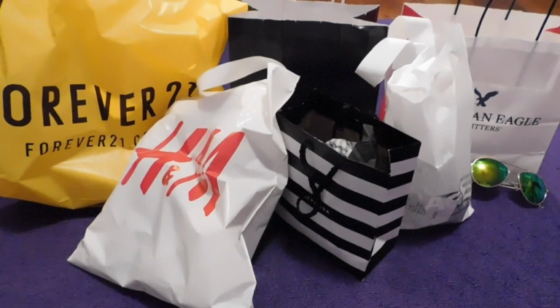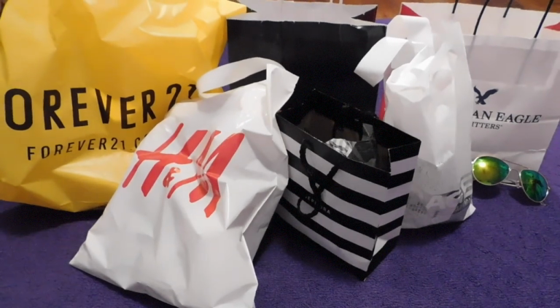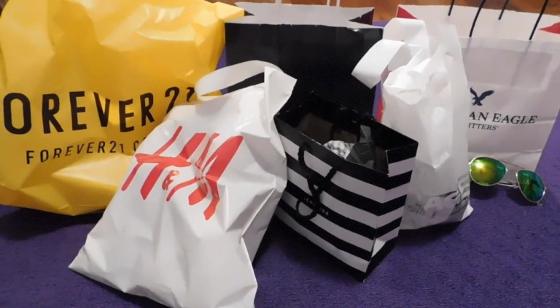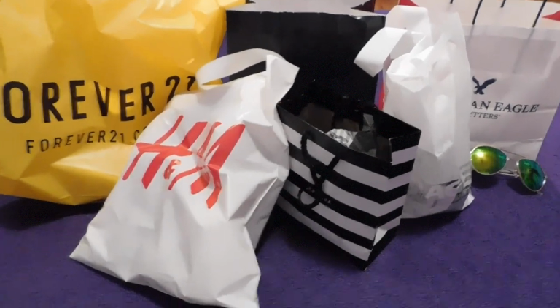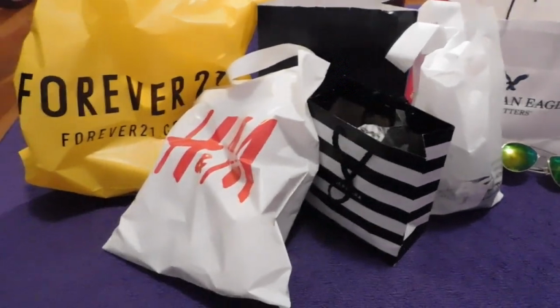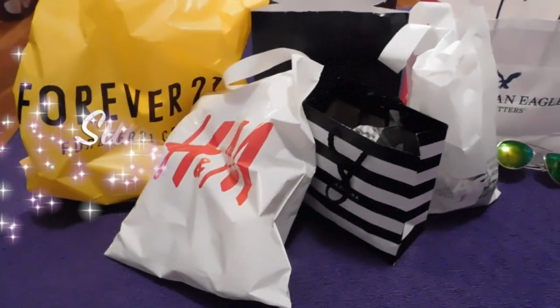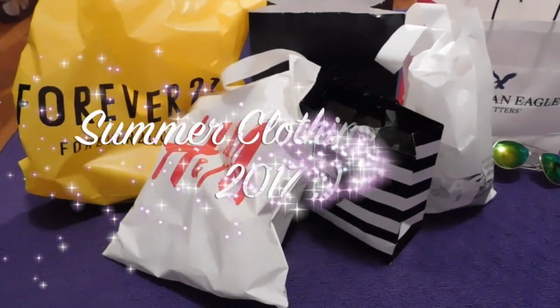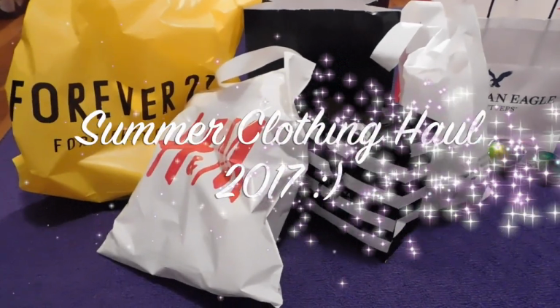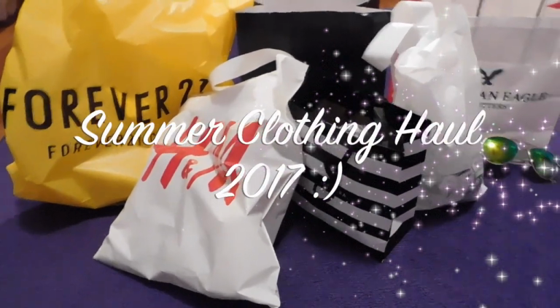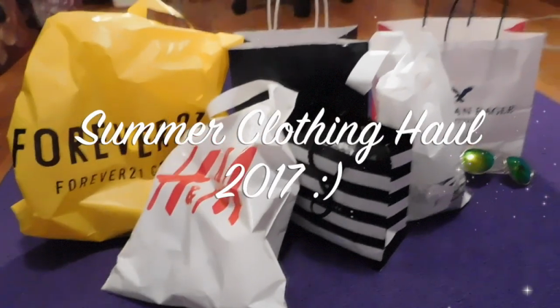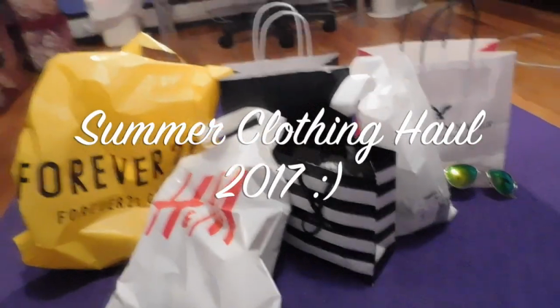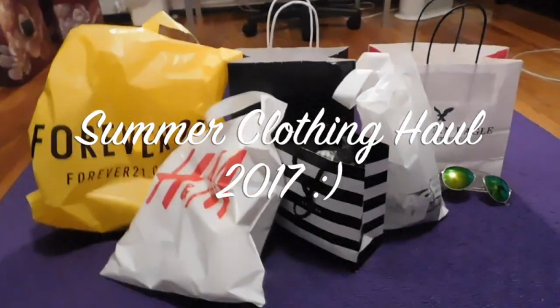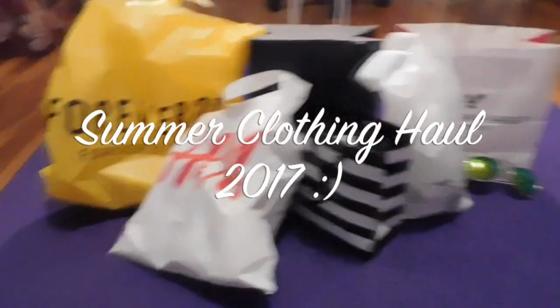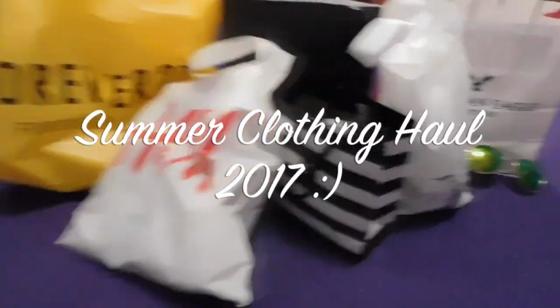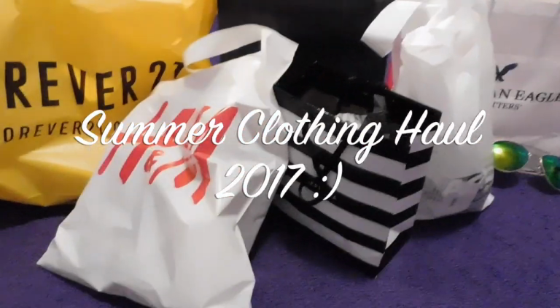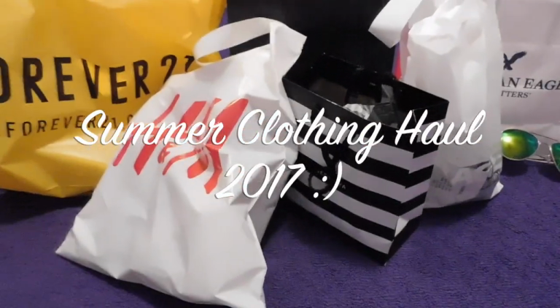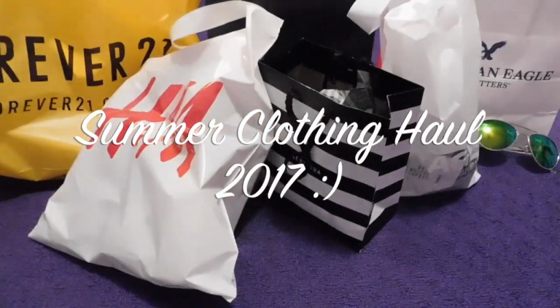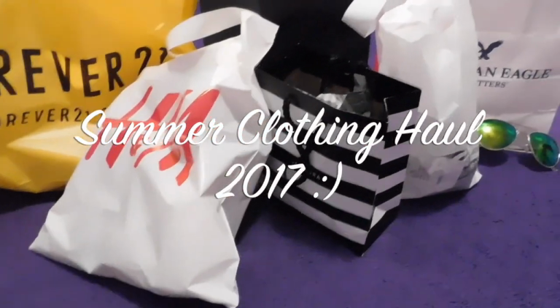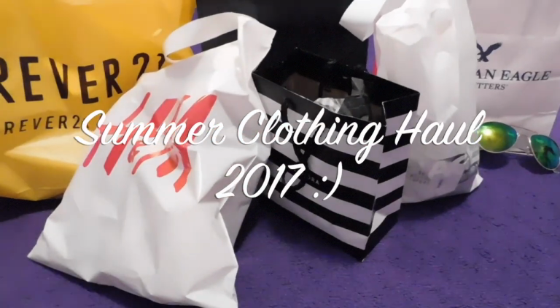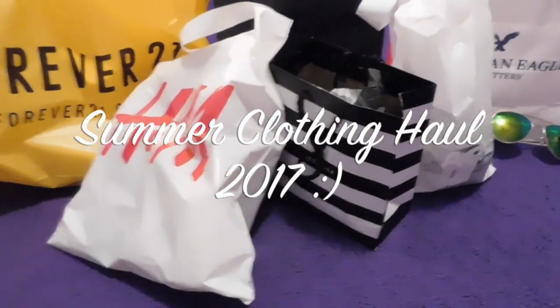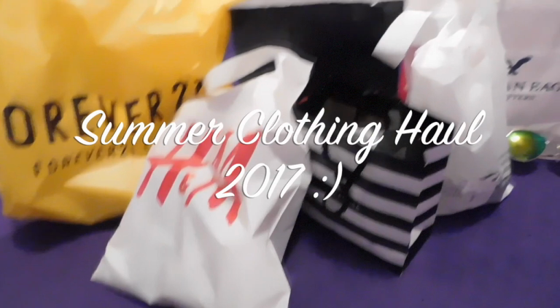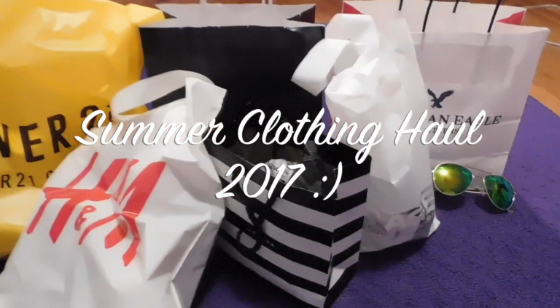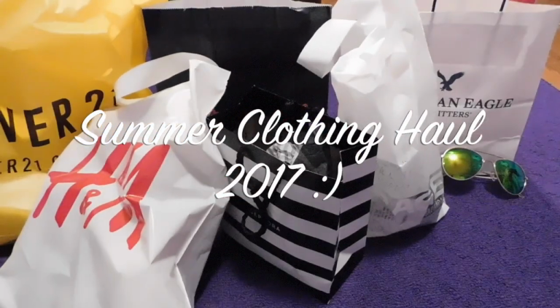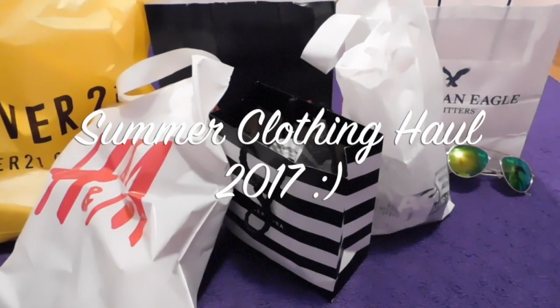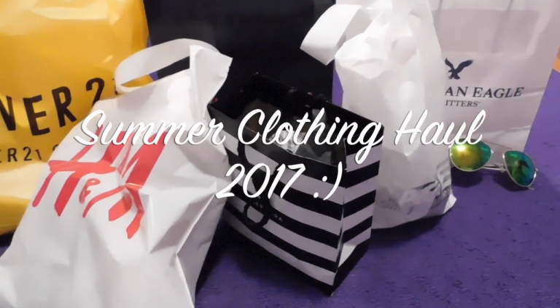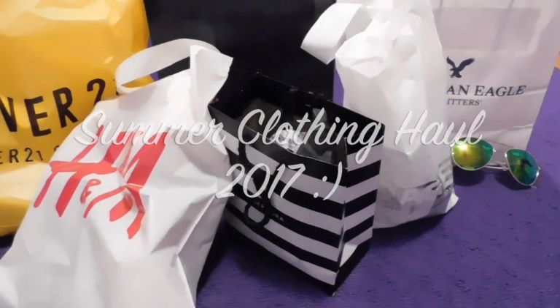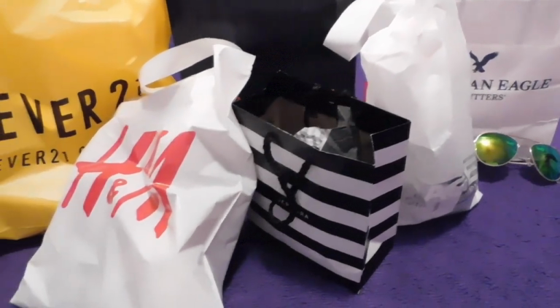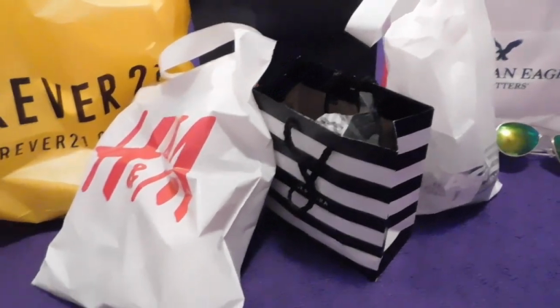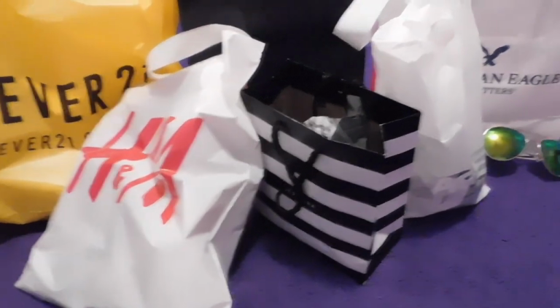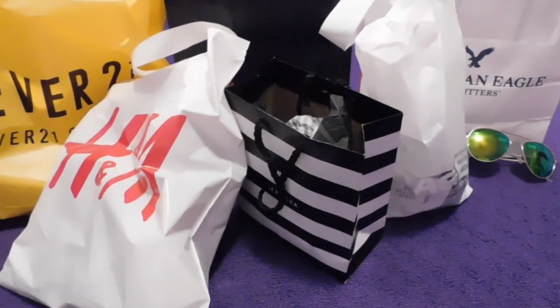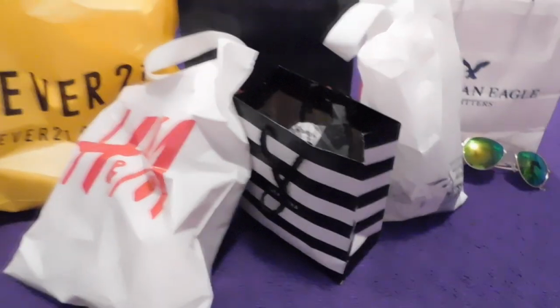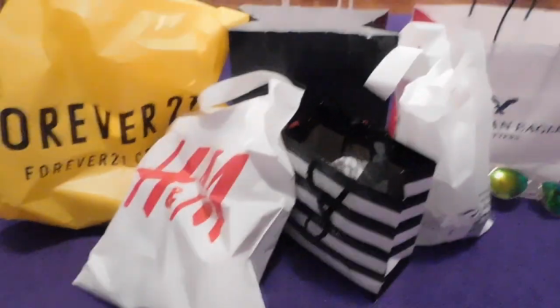Hey guys, it's me Pink Lover and today I'm gonna do a little haul on some of the things that I got at the mall this weekend for summer 2017. I got a lot of cute stuff and I just want to show you guys basically what I'm into and what I like and what I don't like at this time.